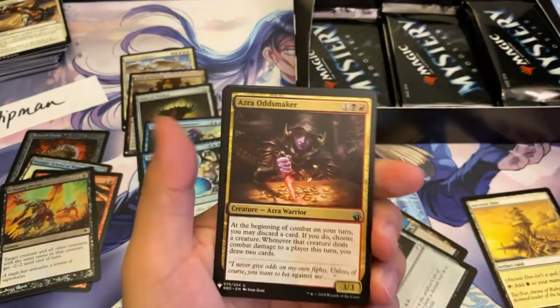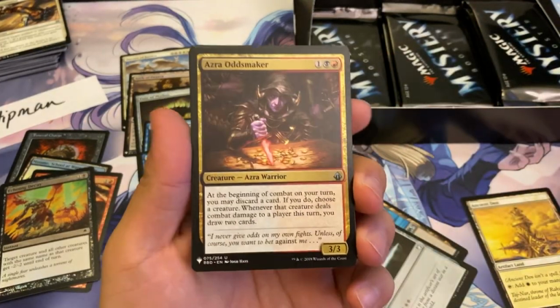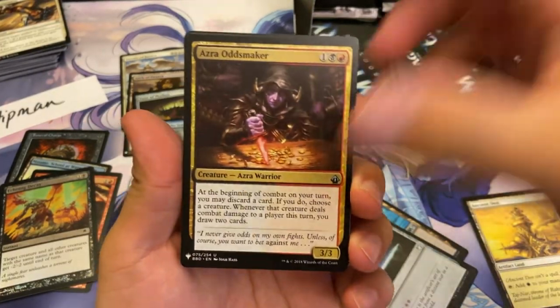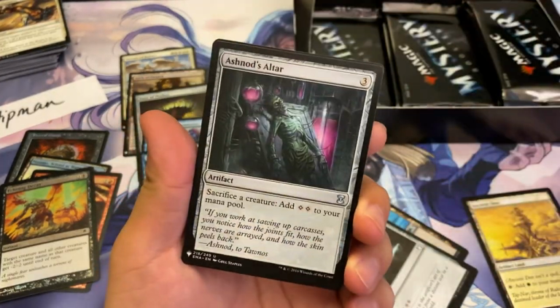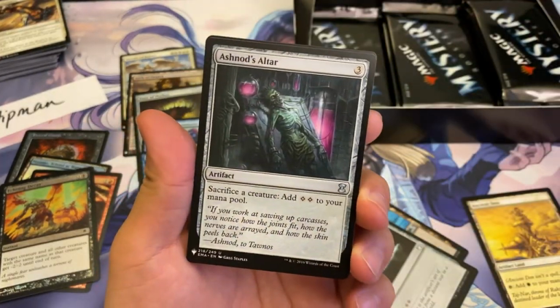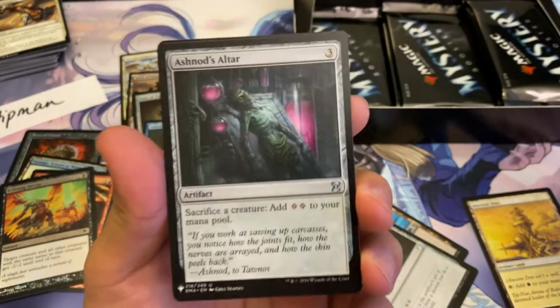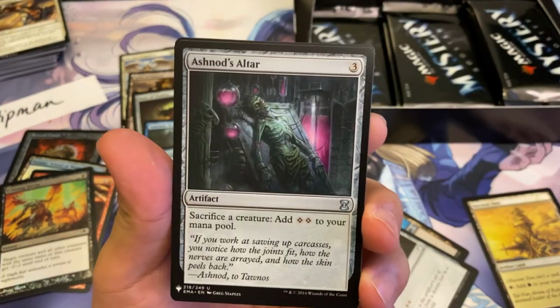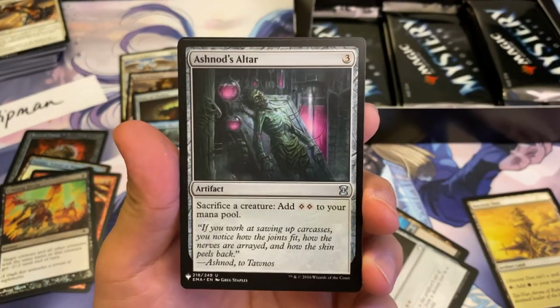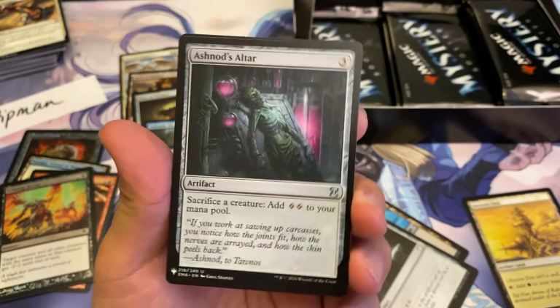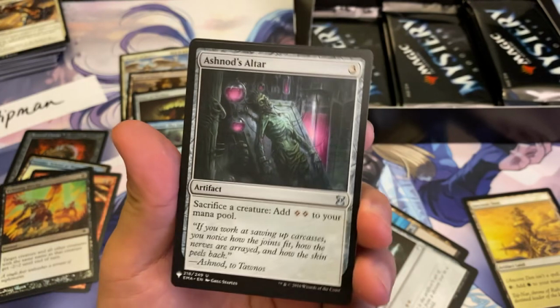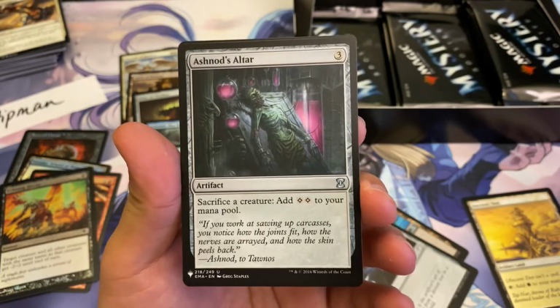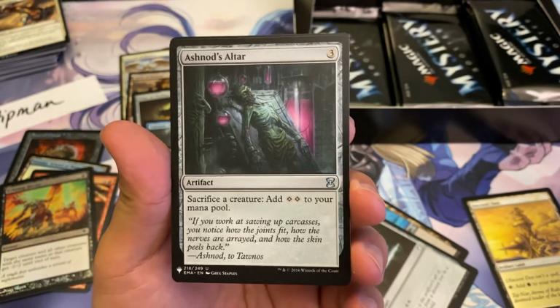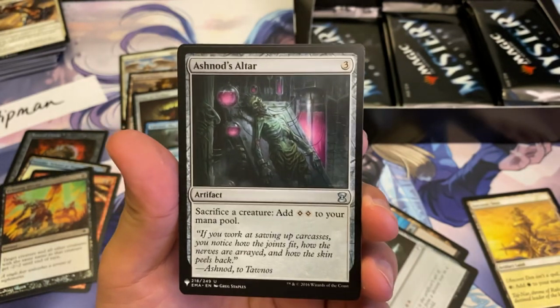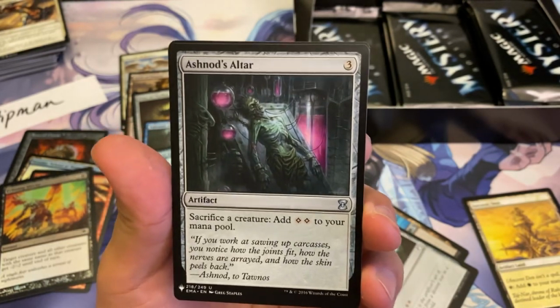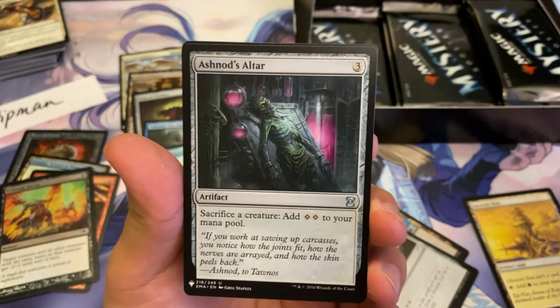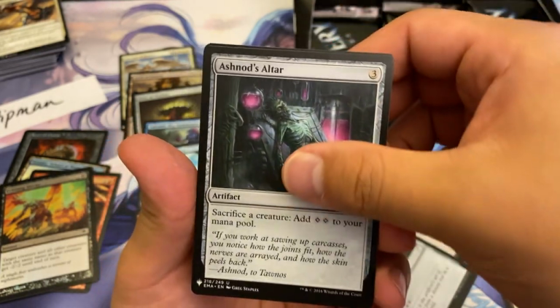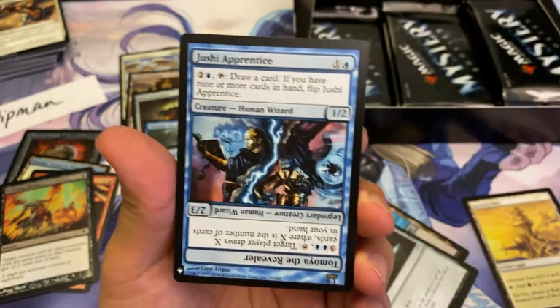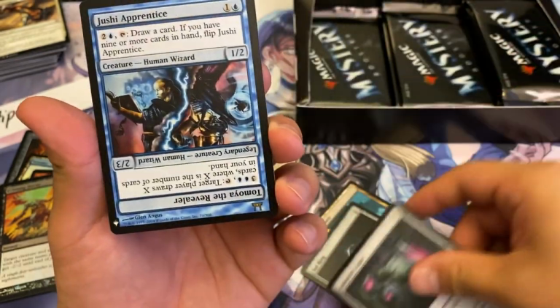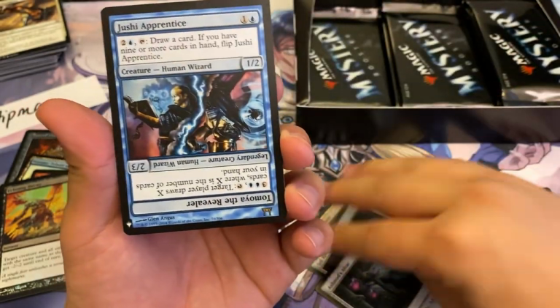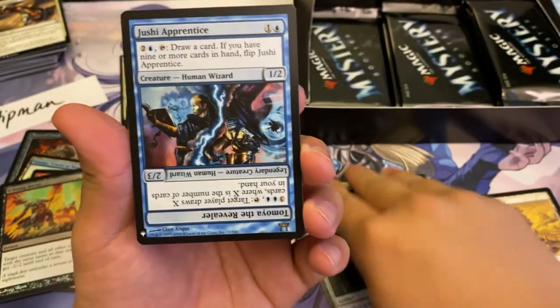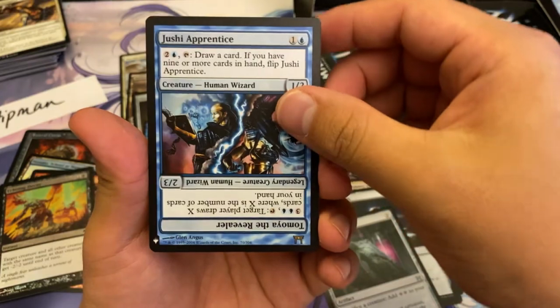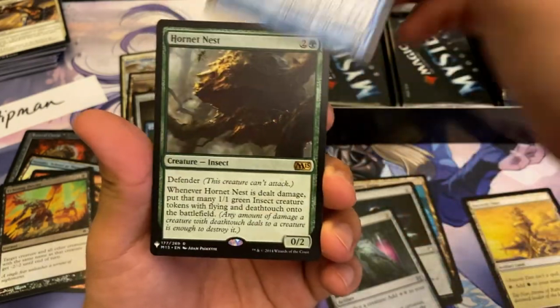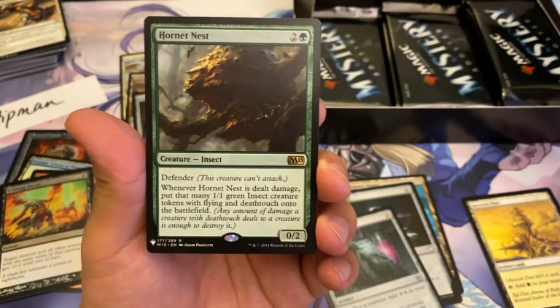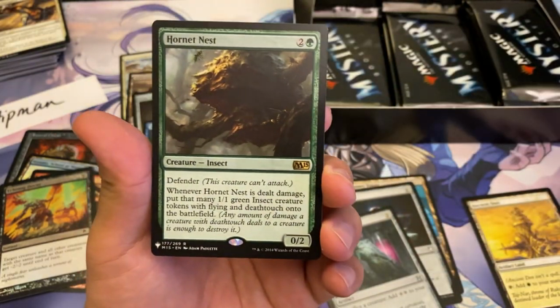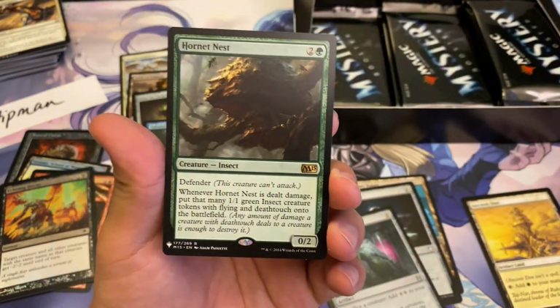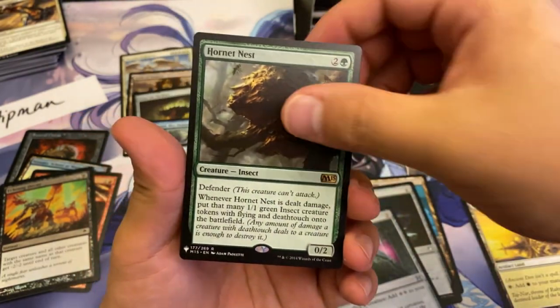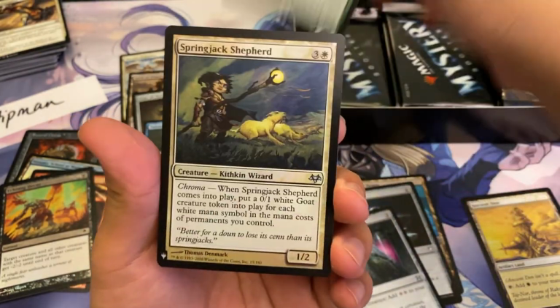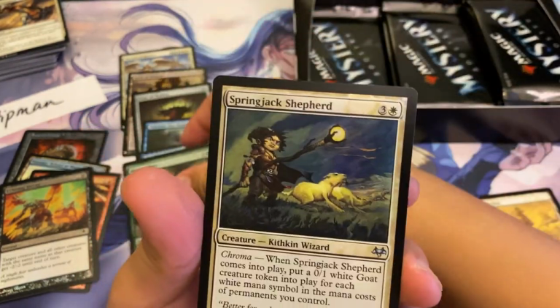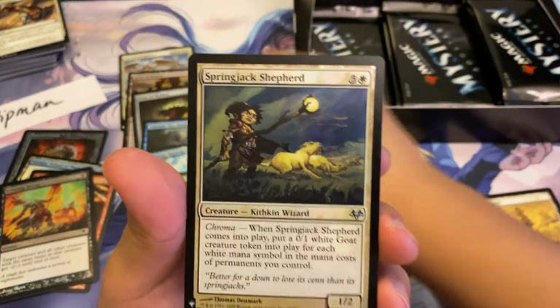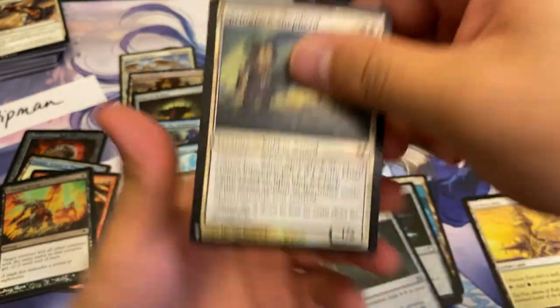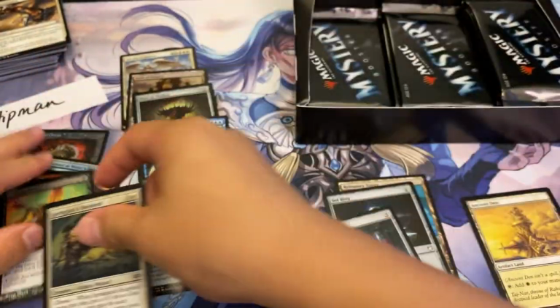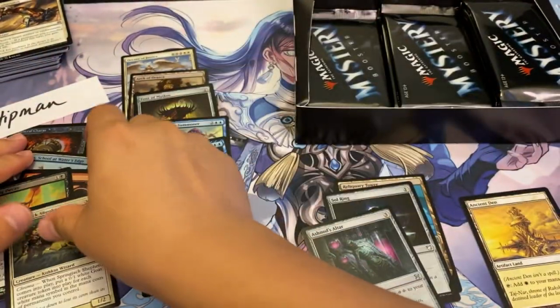Speaking of cards that have value — they aren't even rares — we have this Ashnod's Altar! Ding ding ding! A Juicy Apprentice and a Hornet Nest. And a Spring Jack Shepherd is our foil.